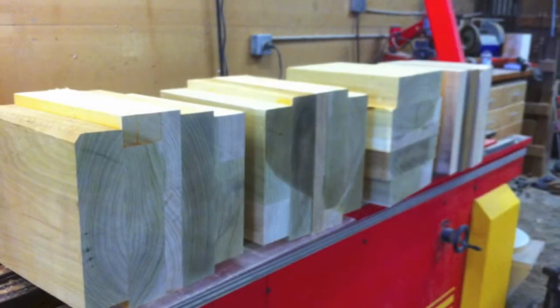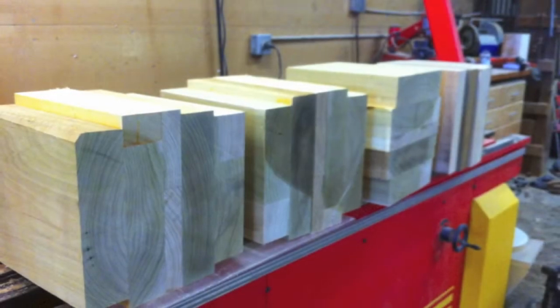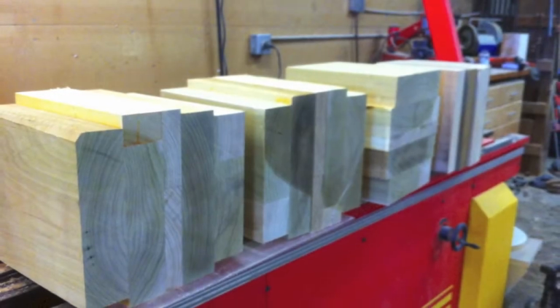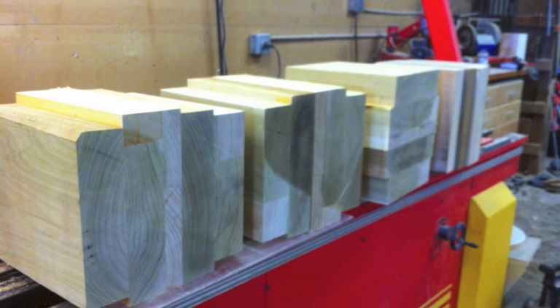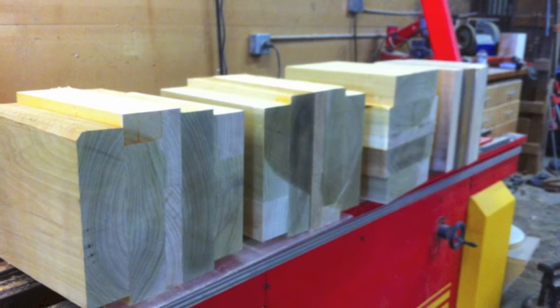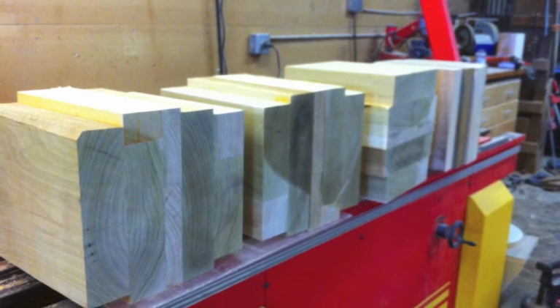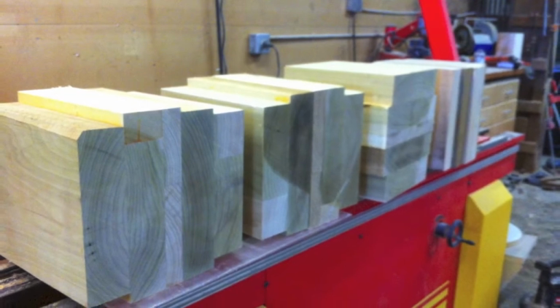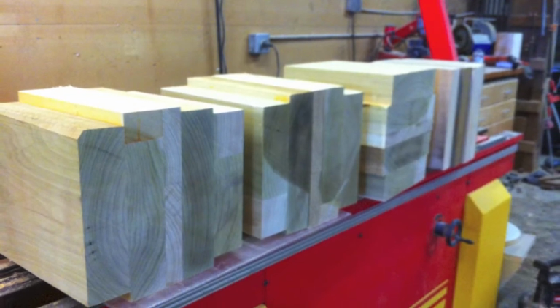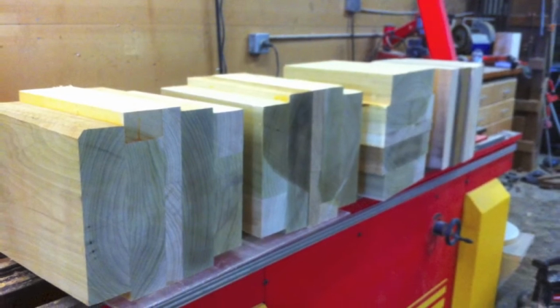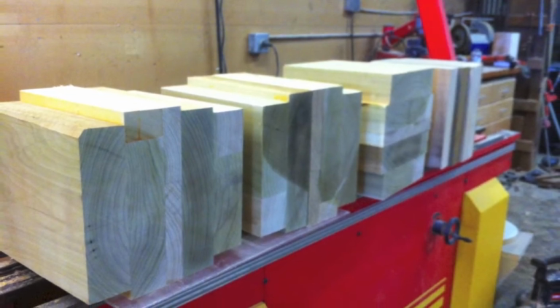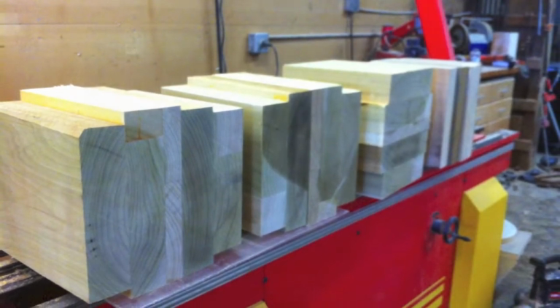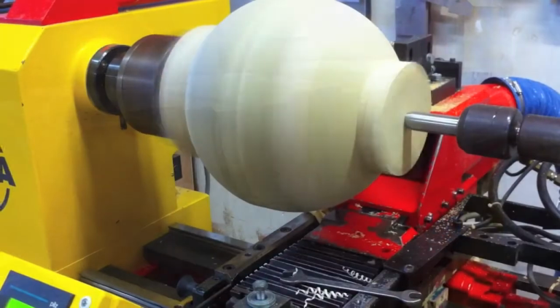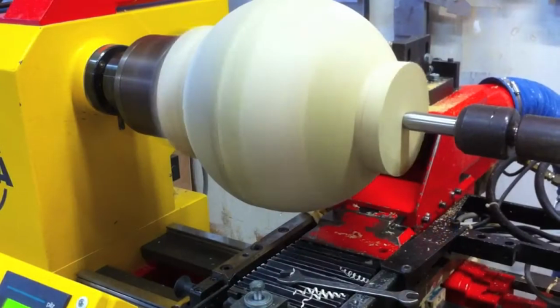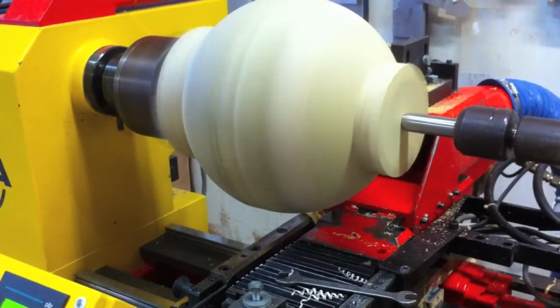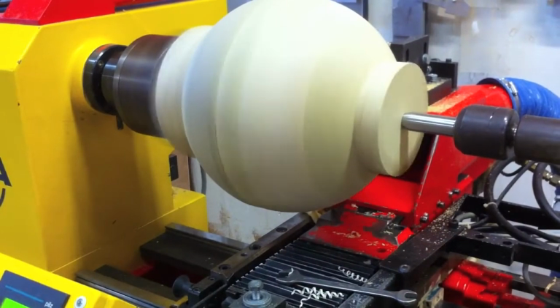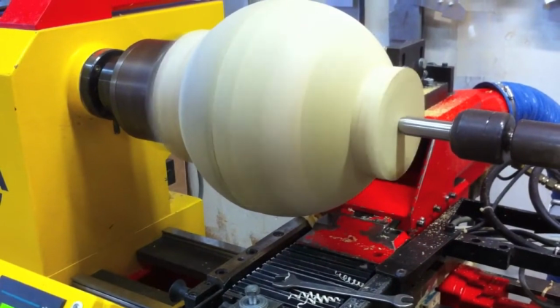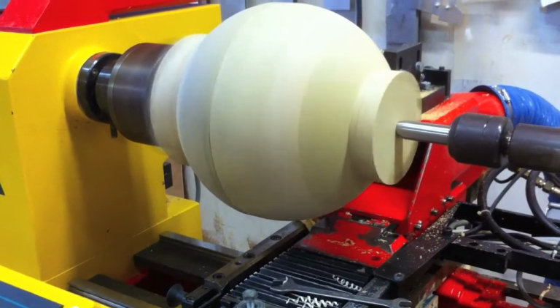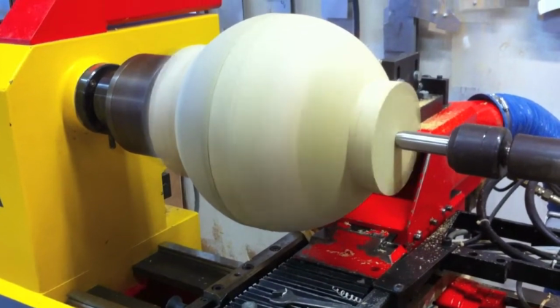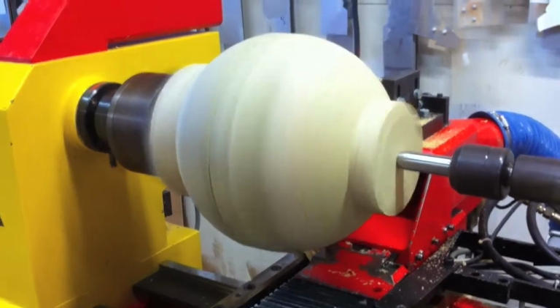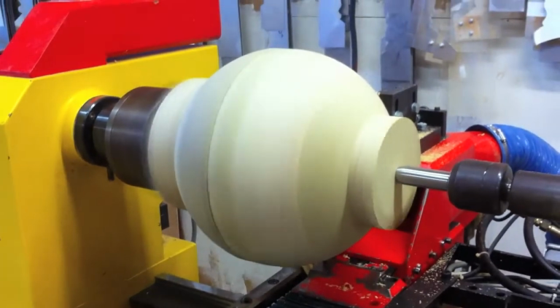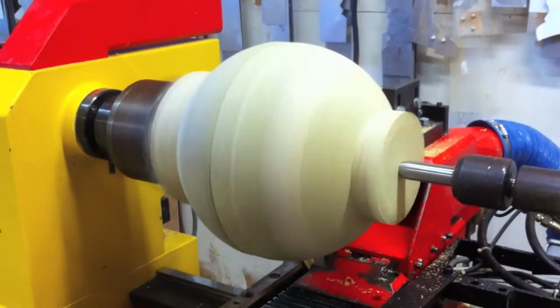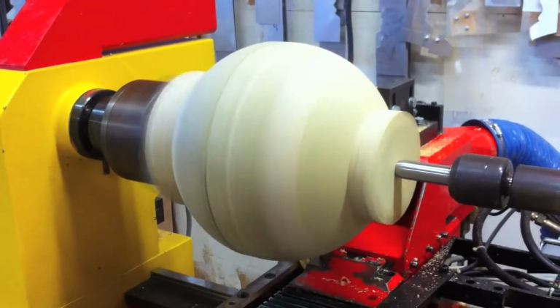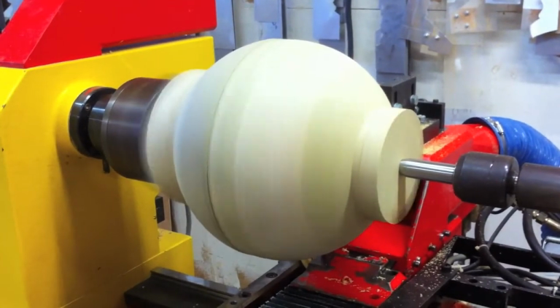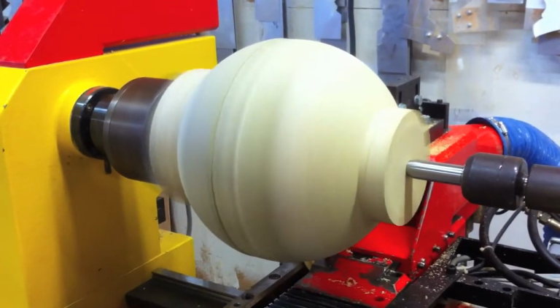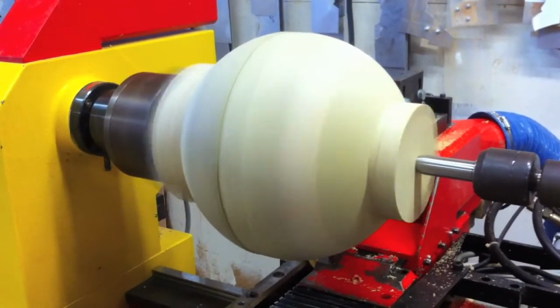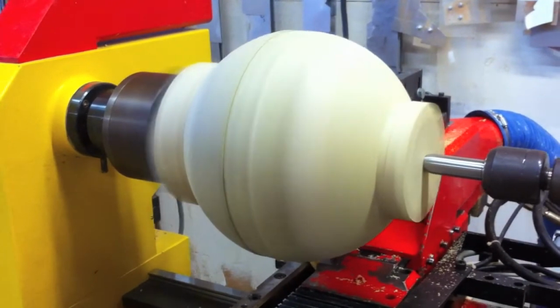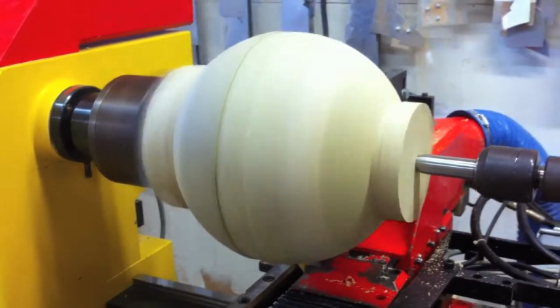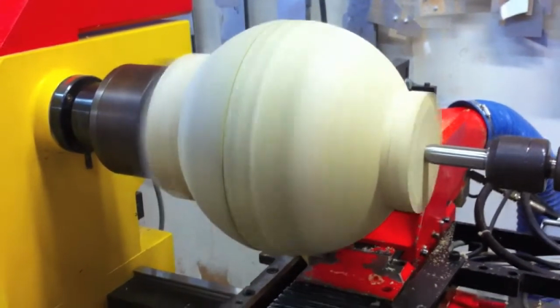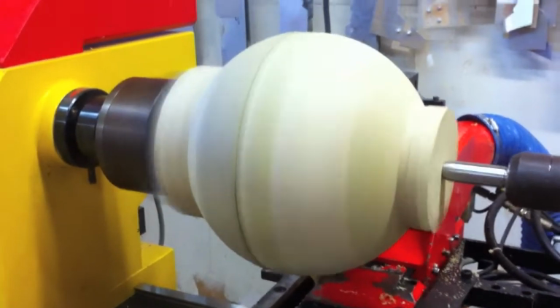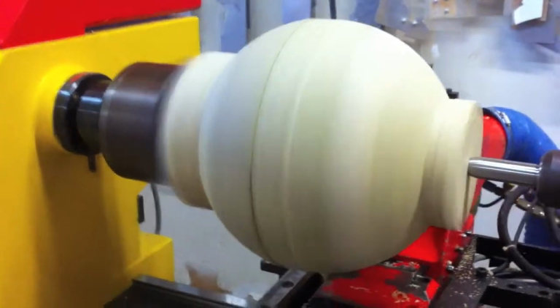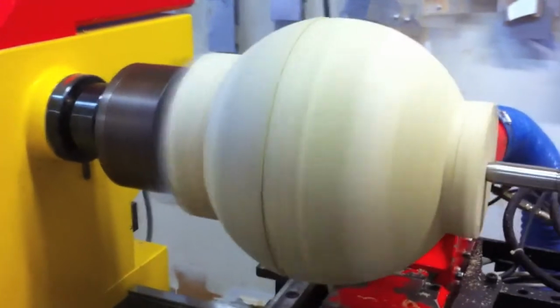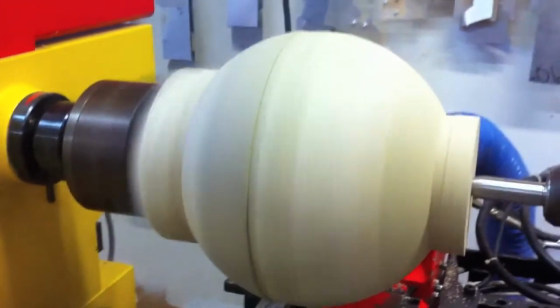This is a project that we did a few months back. We made these poplar spheres — they were 11 and 5/8s. You can see me turning it on the first axis here, getting it to the final diameter.